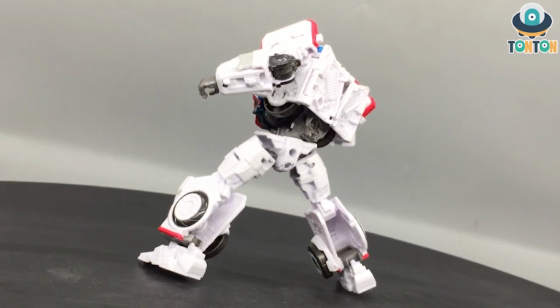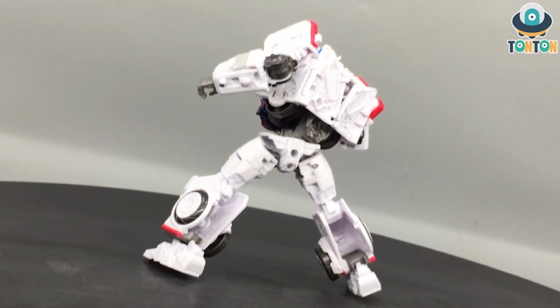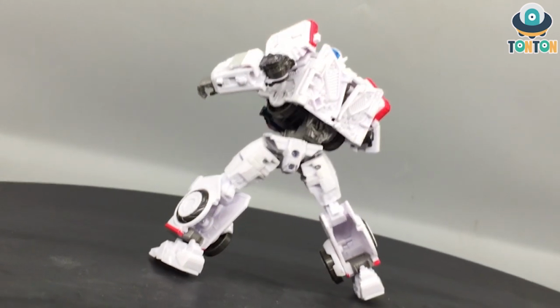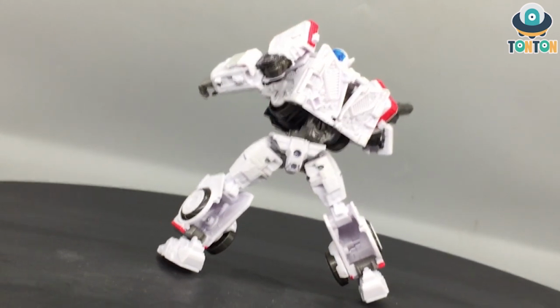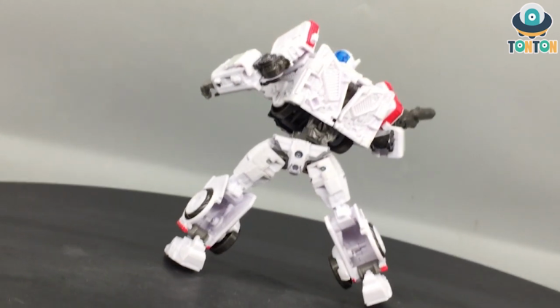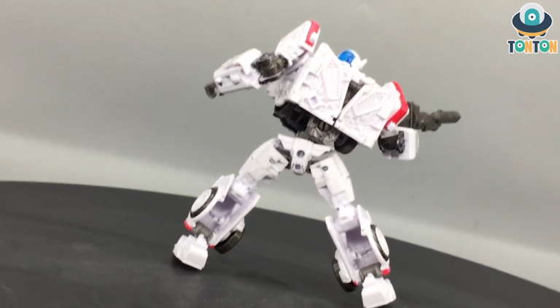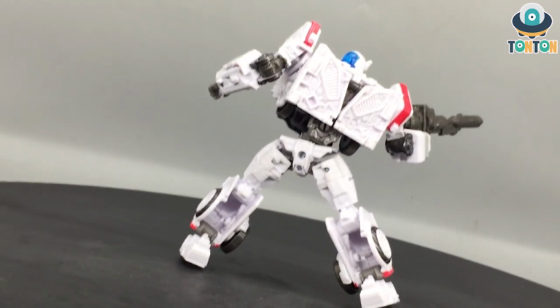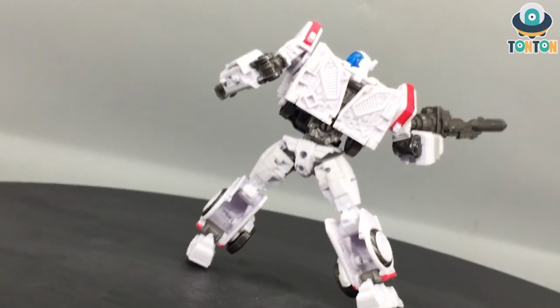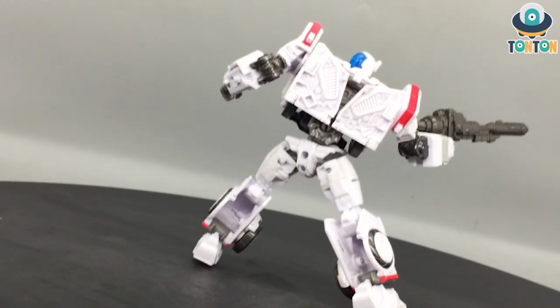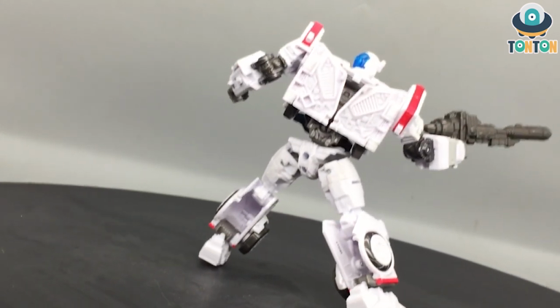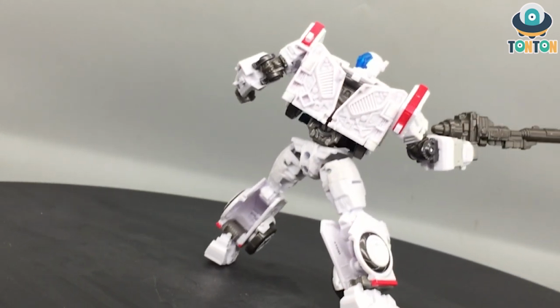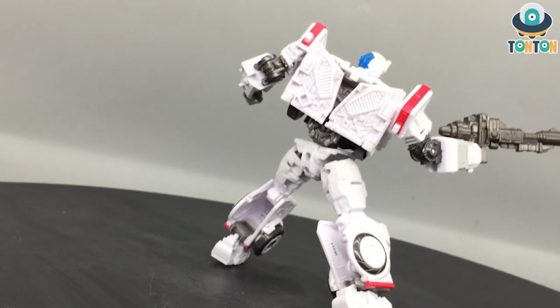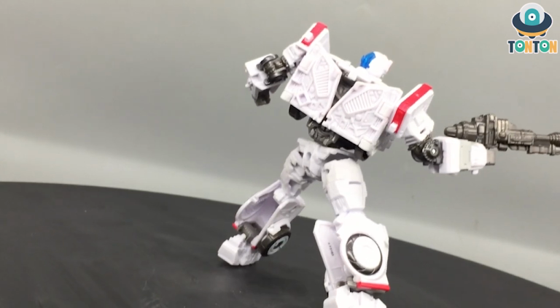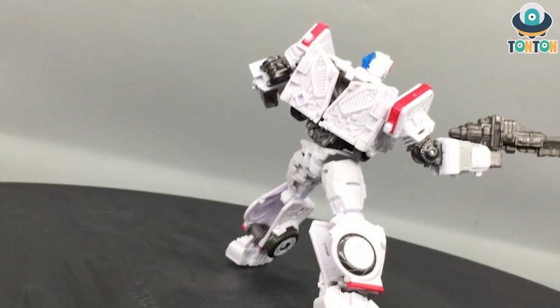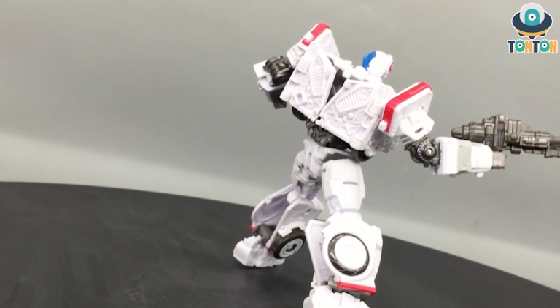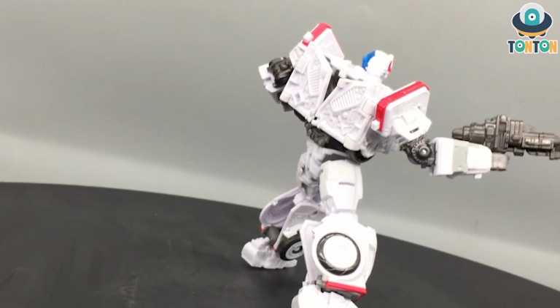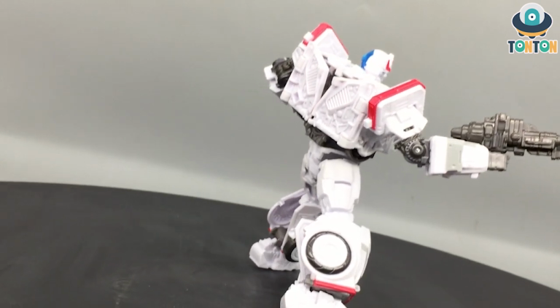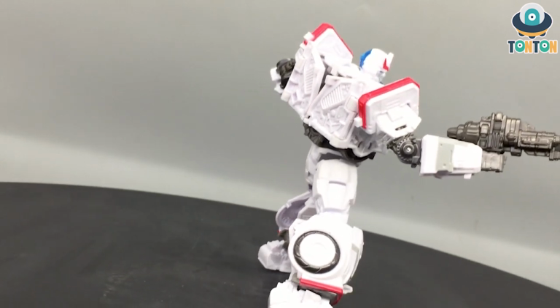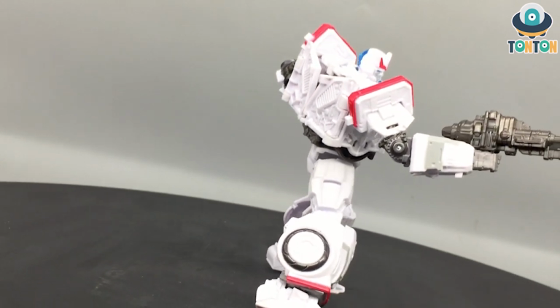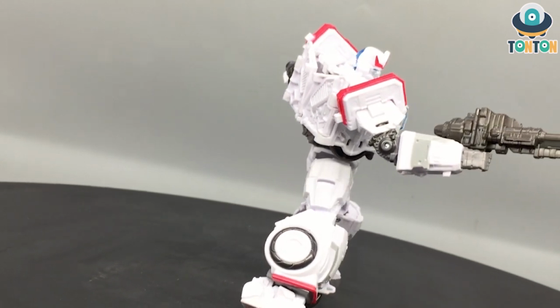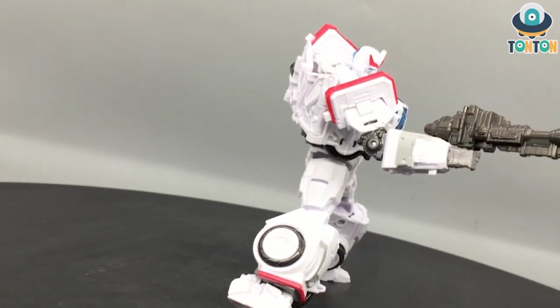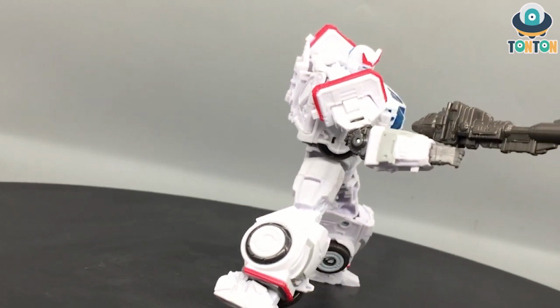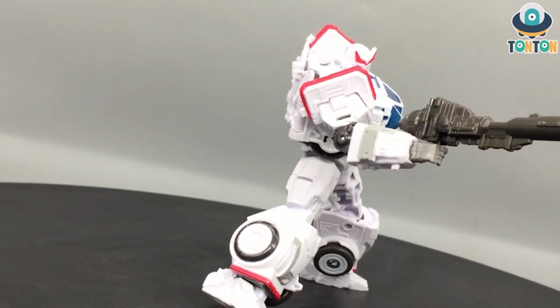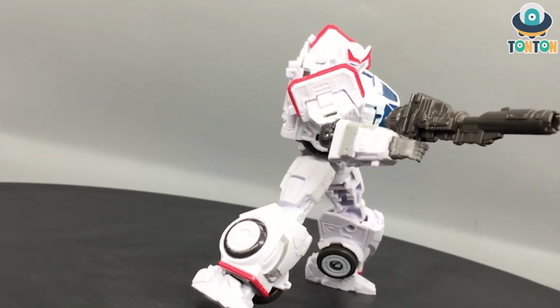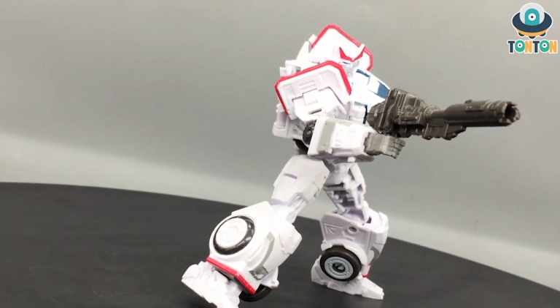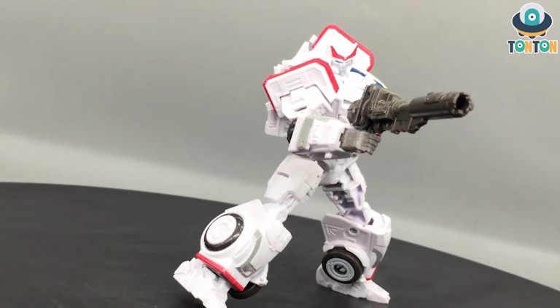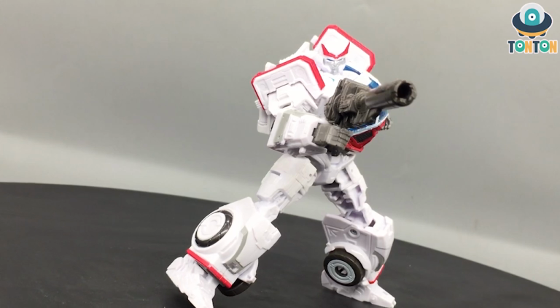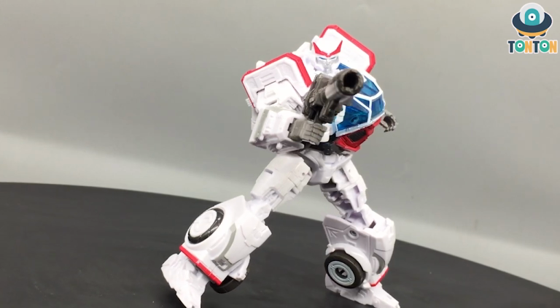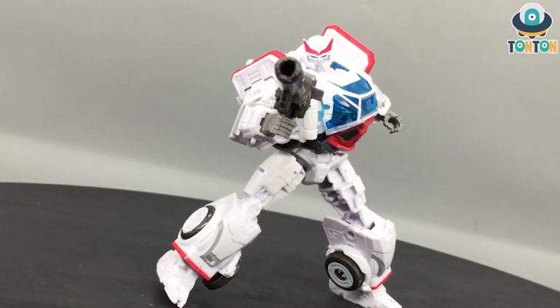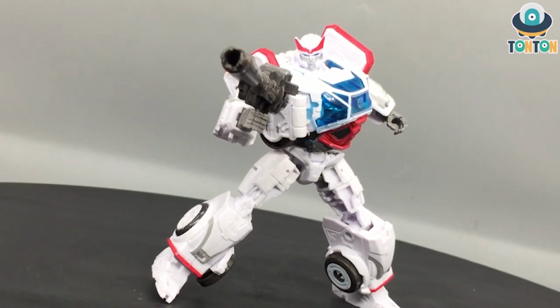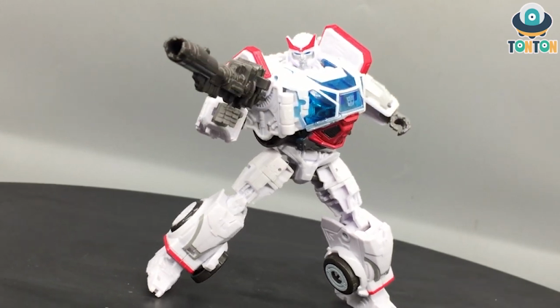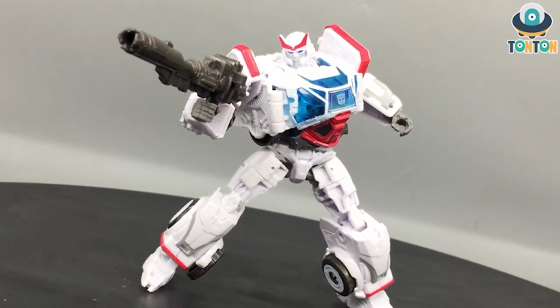In conclusion, I love this Ratchet. I hope this video helps you decide whether to get this figure. I actually wouldn't mind having an Iron Hide next. That's all for today, guys — I'll see you later!